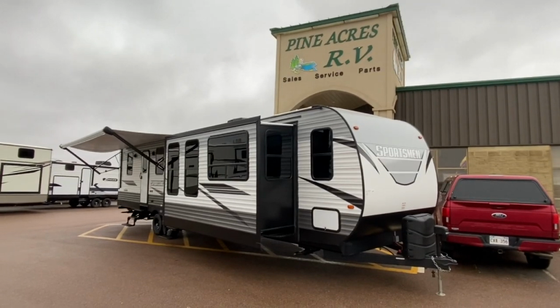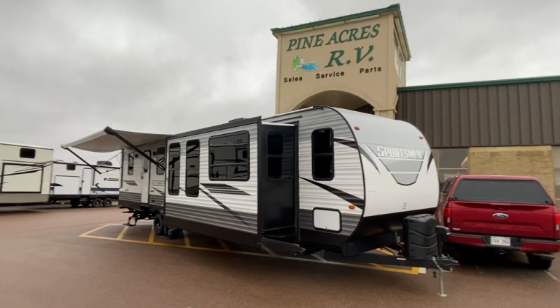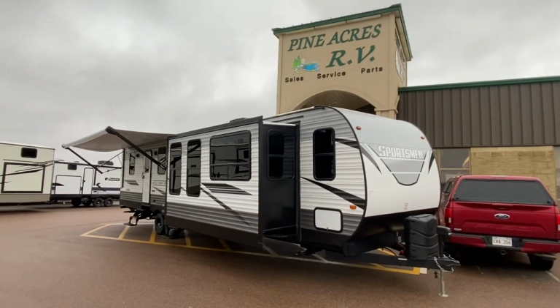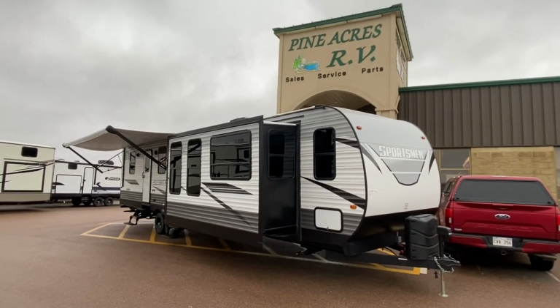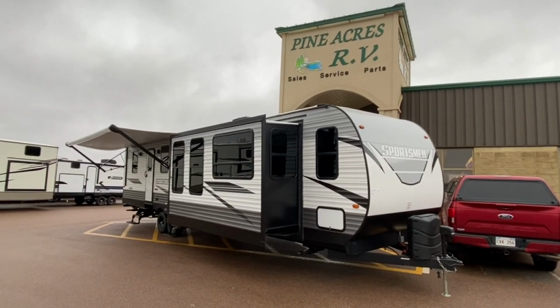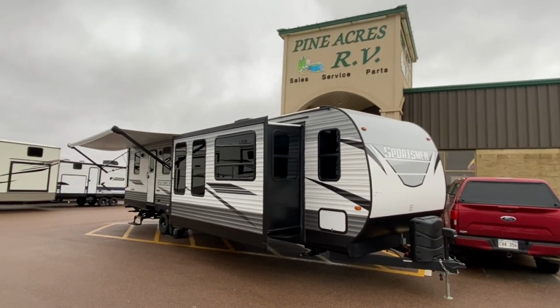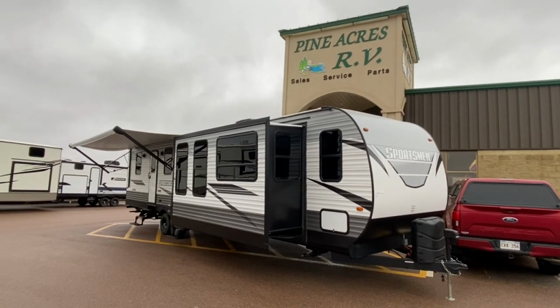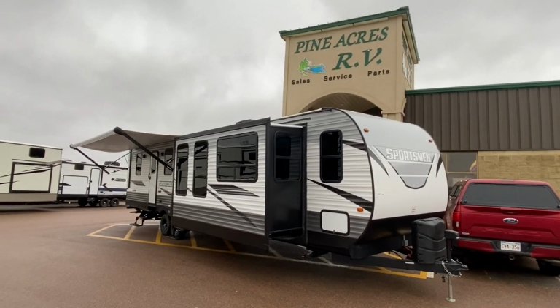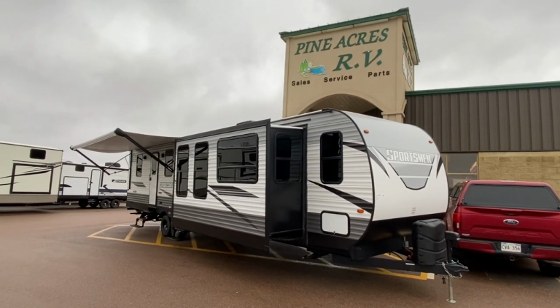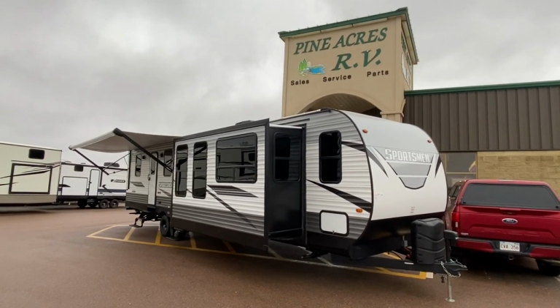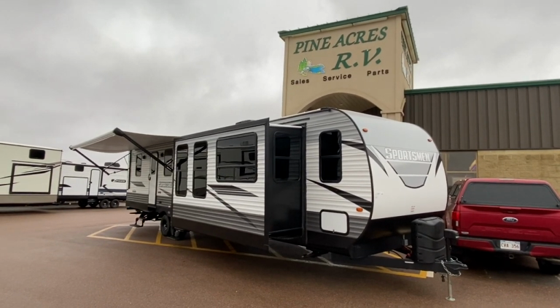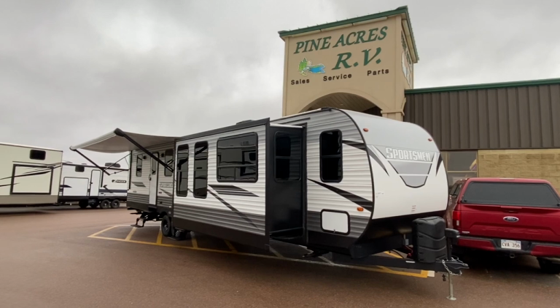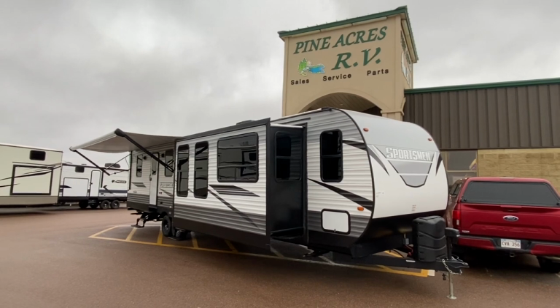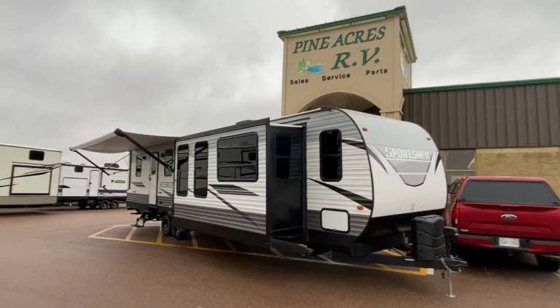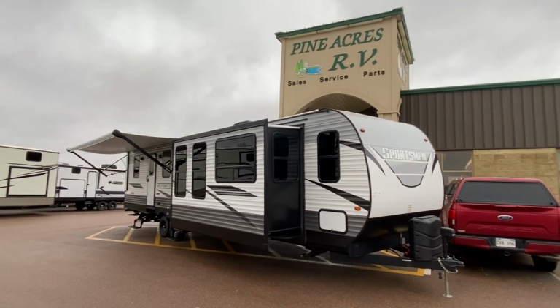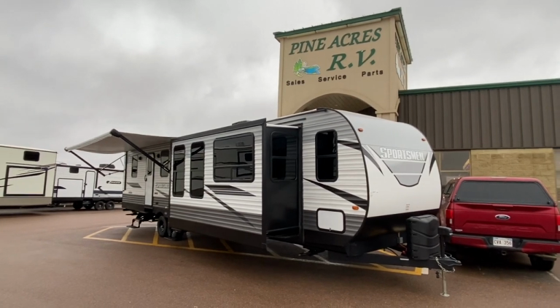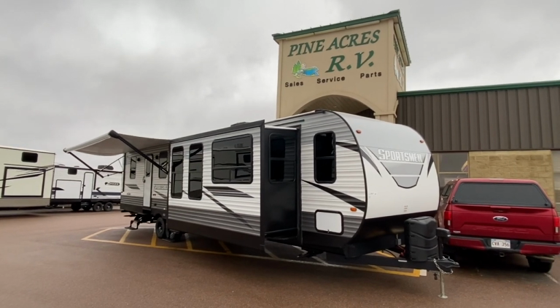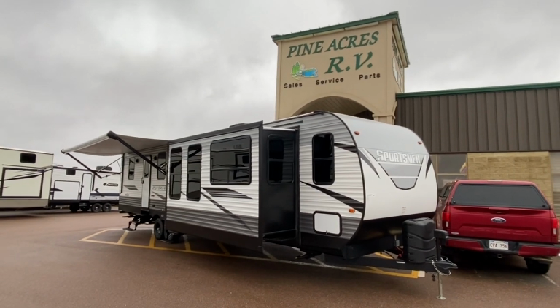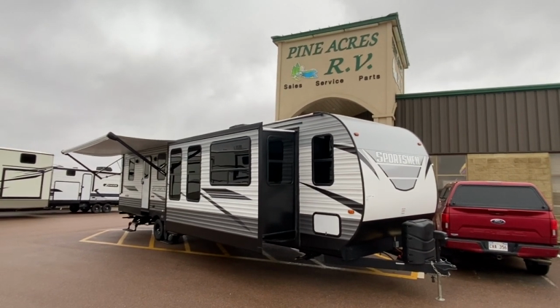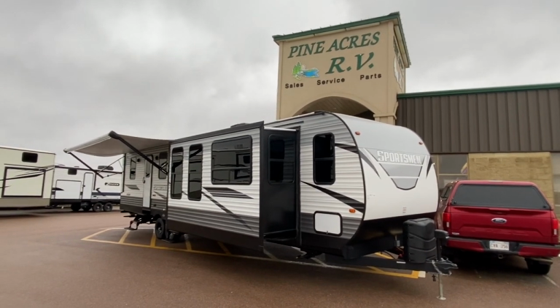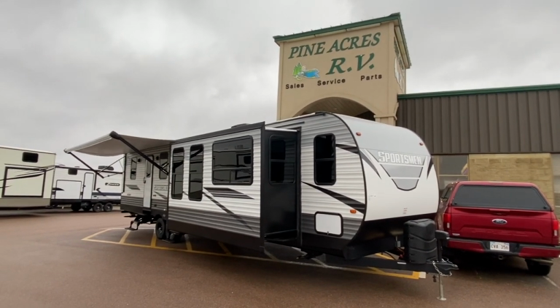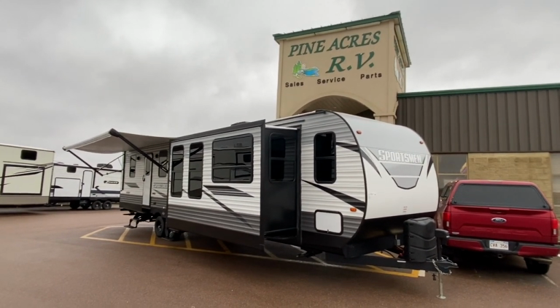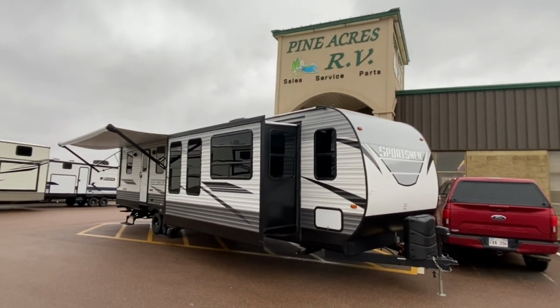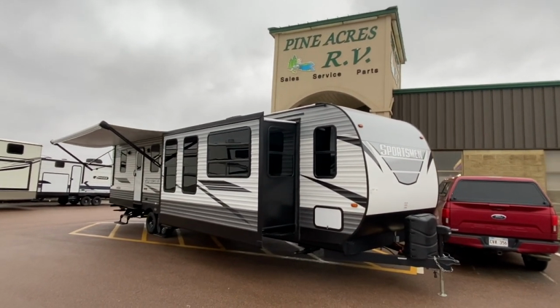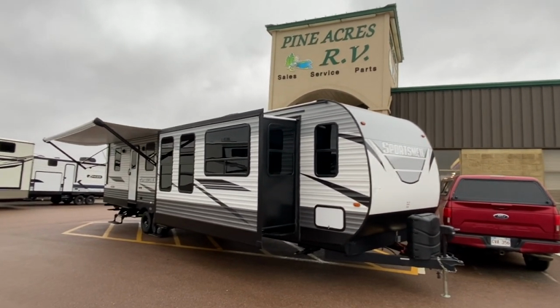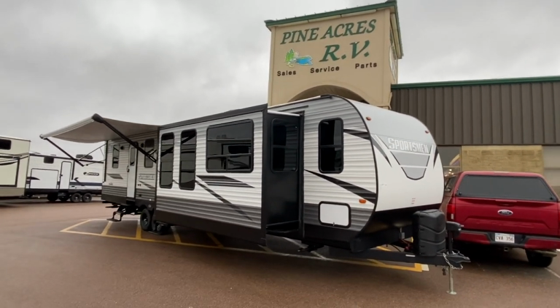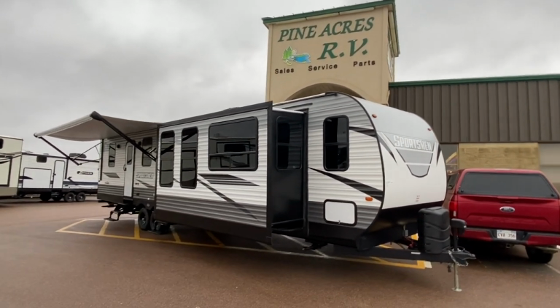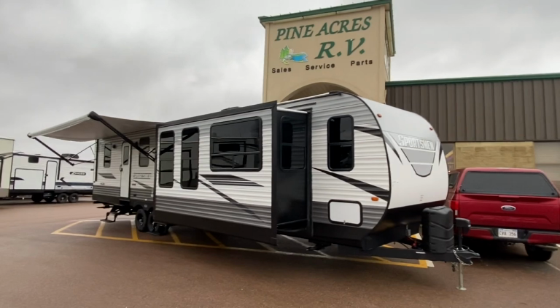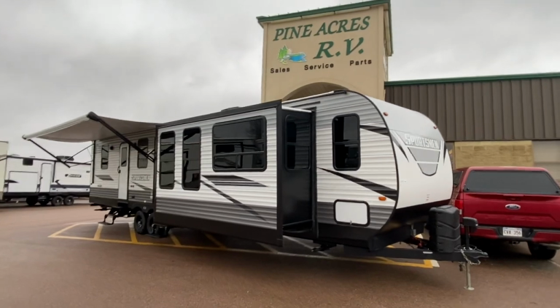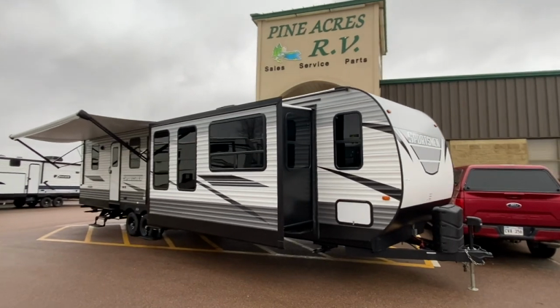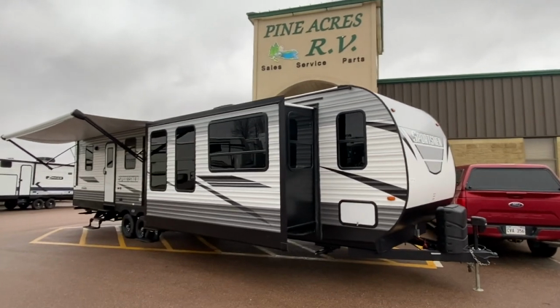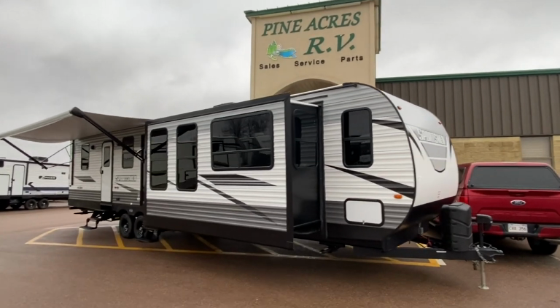Hey everyone! Fine Acres RV here in Moncton, coming at you with a brand spanking new arrival — something we have not had in a while — a destination trailer.